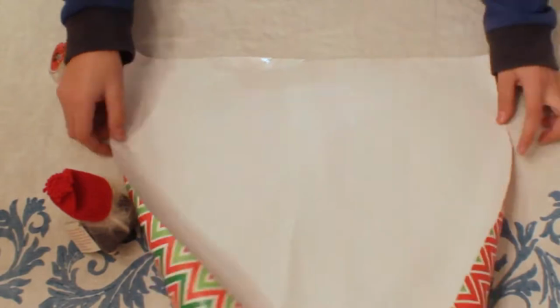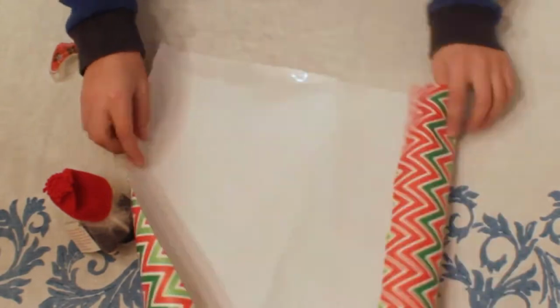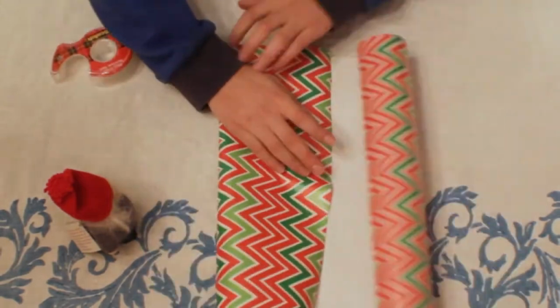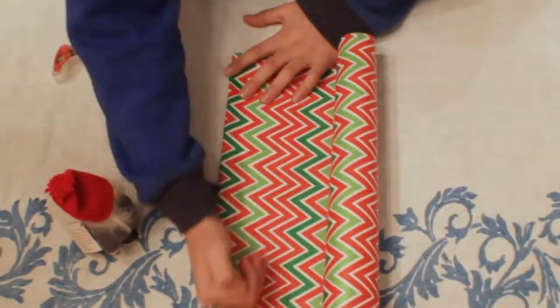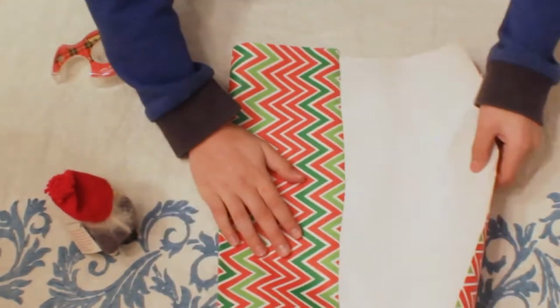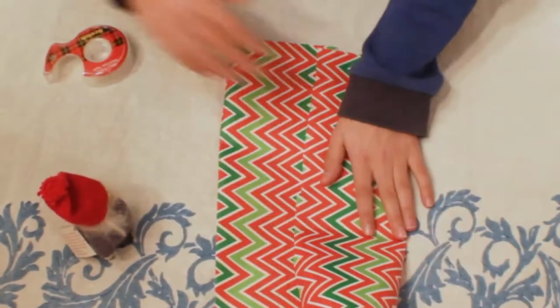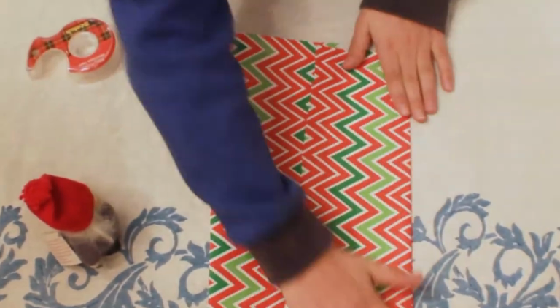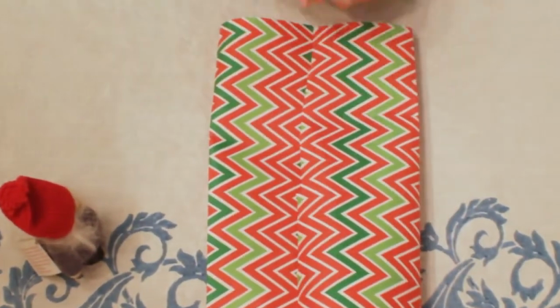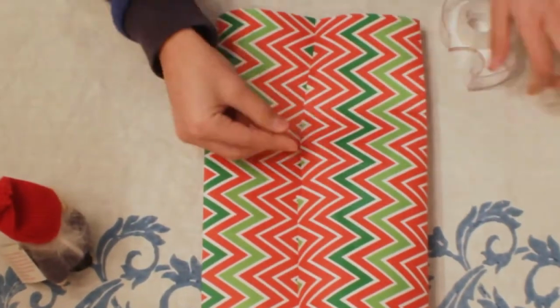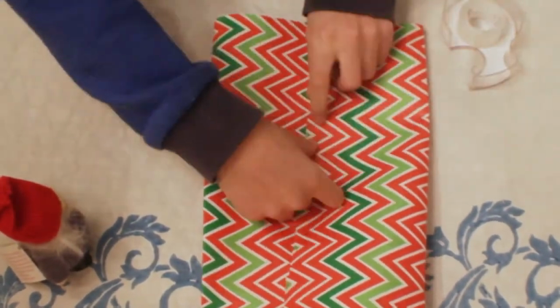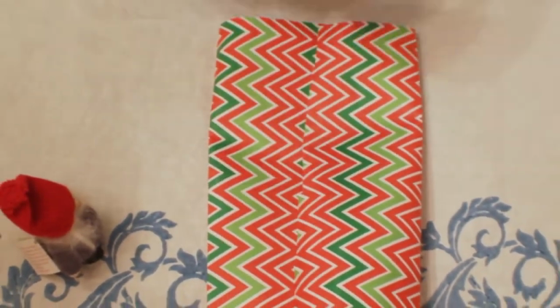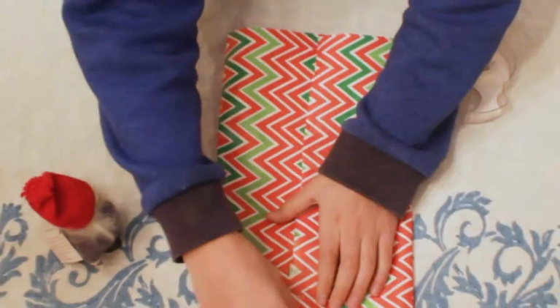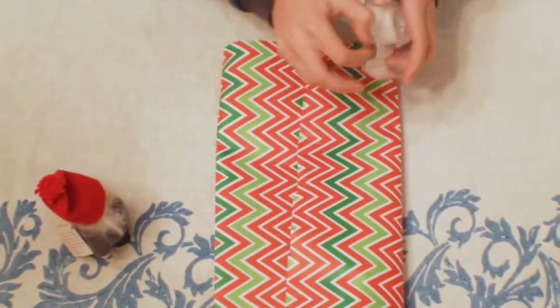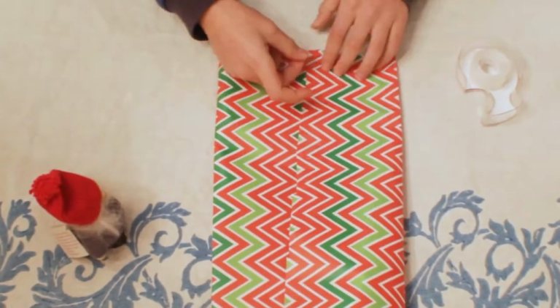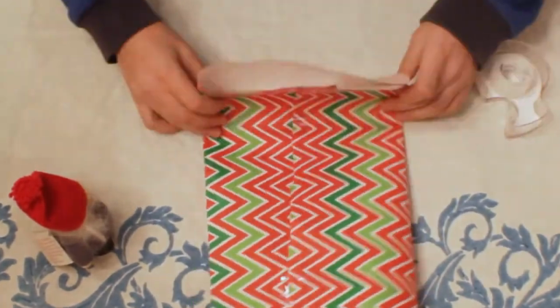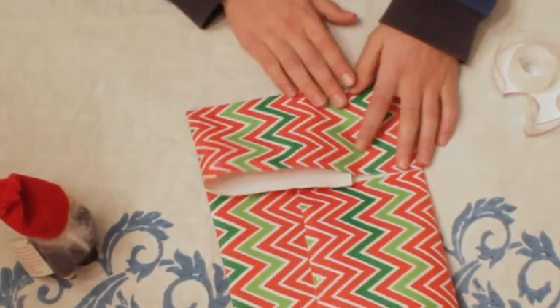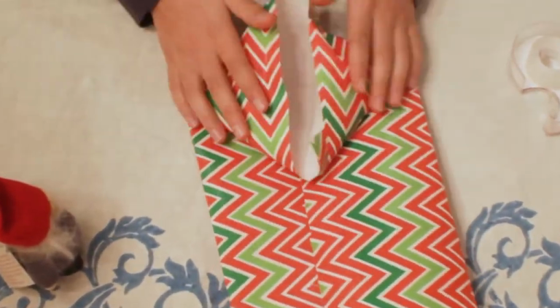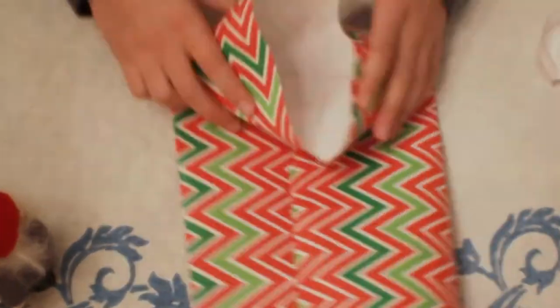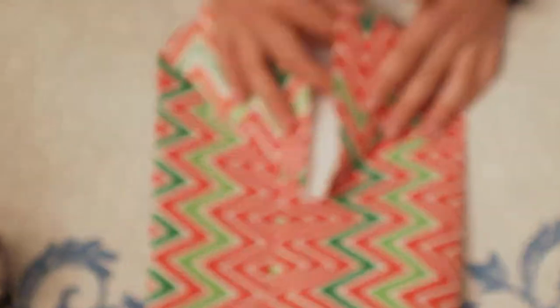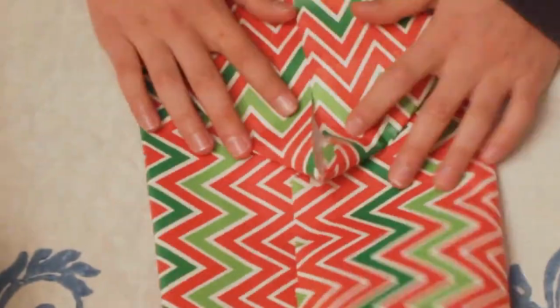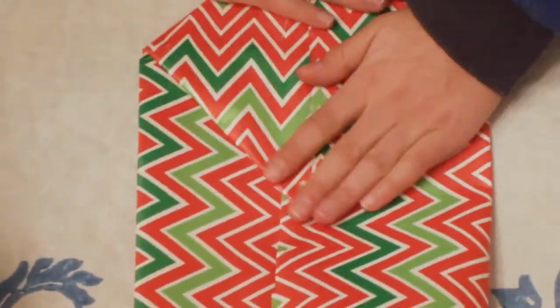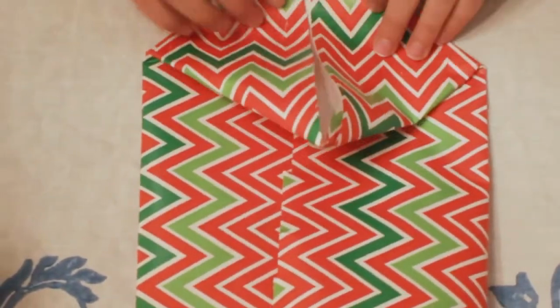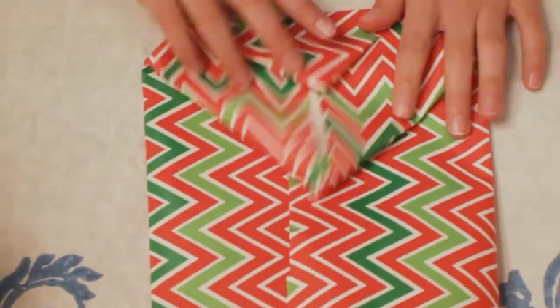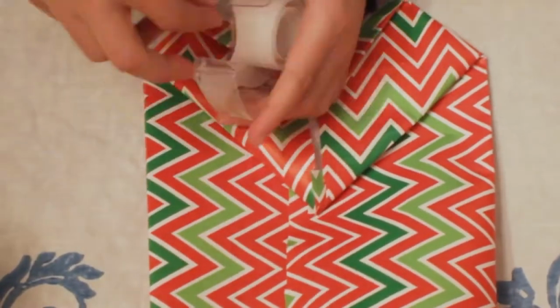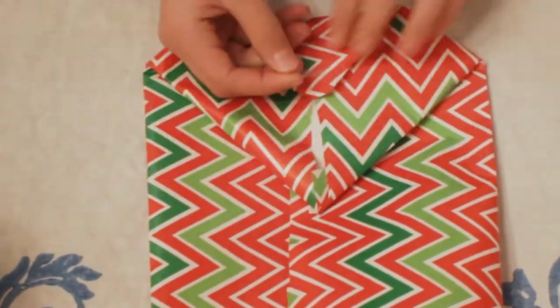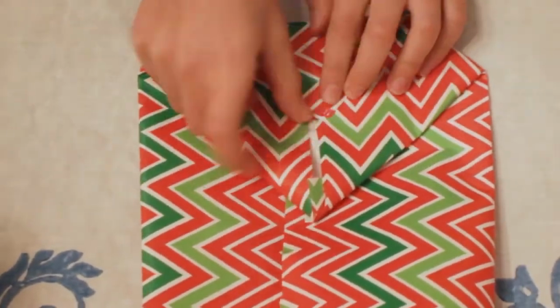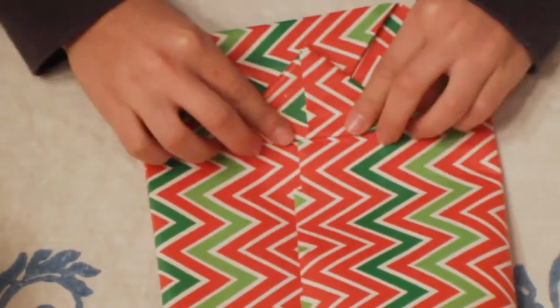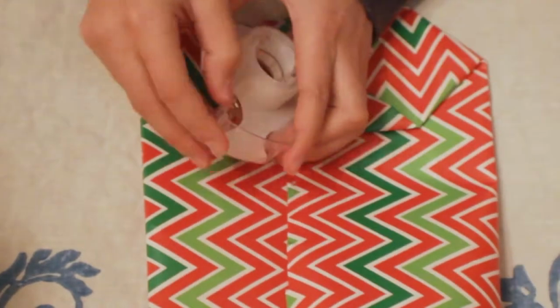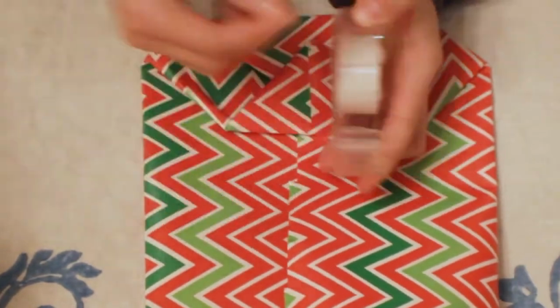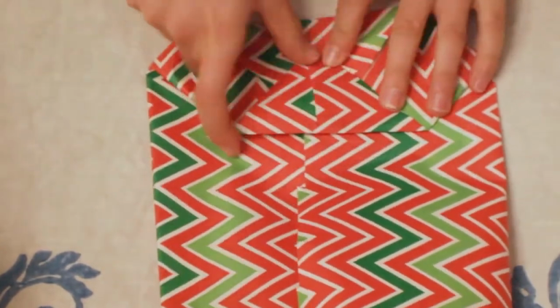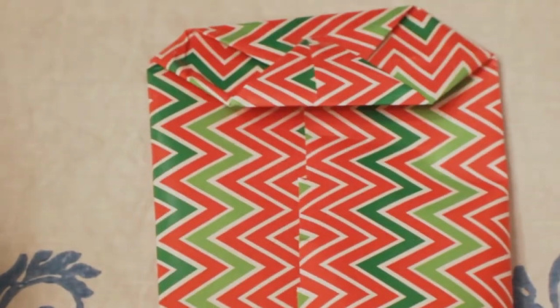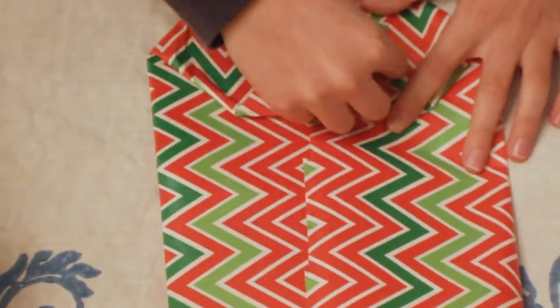Fold the two sides into the middle and tape them. Then fold the bottom a quarter of the way up. Lift the bottom piece and fold the sides into a diamond shape. Then fold again and tape it down.